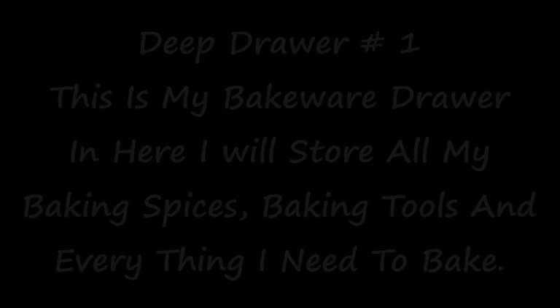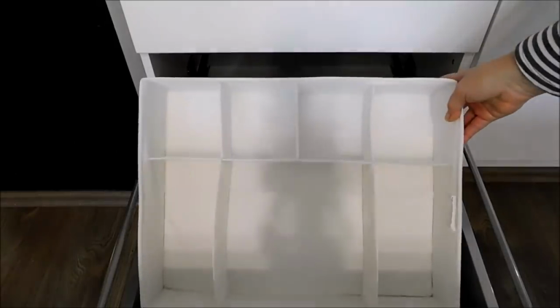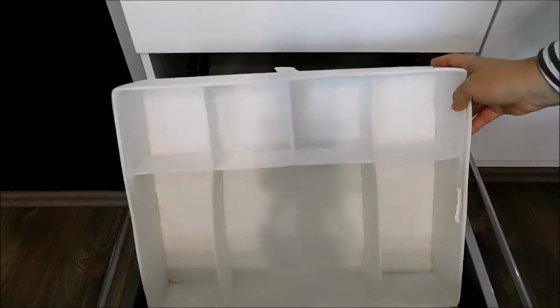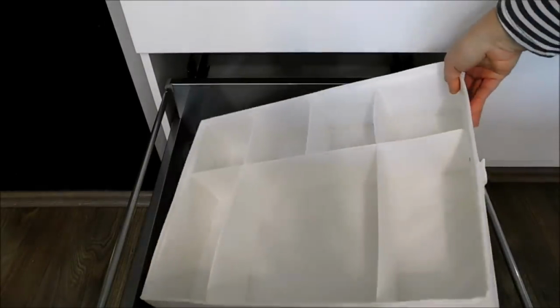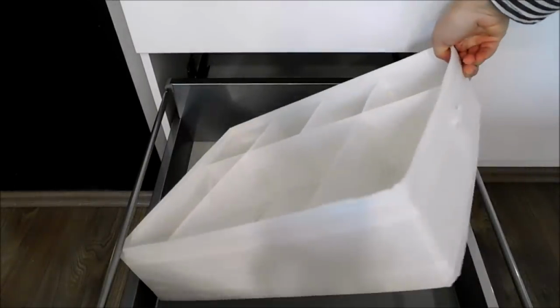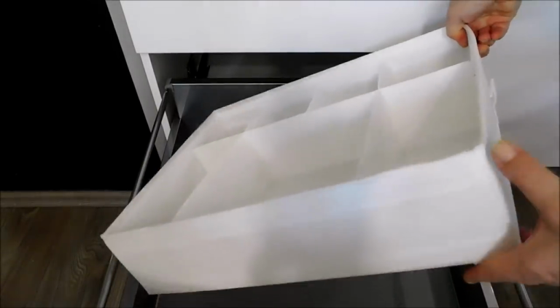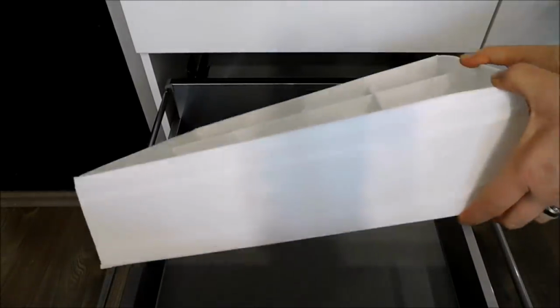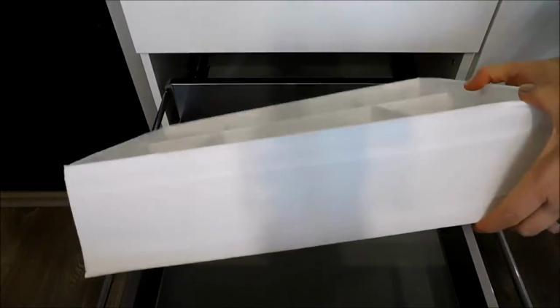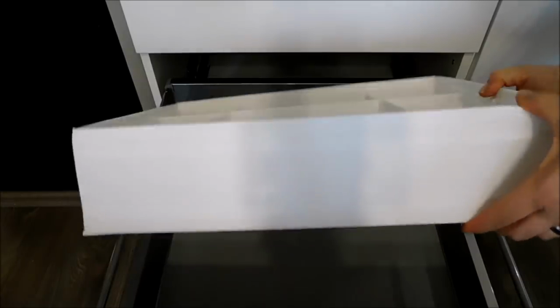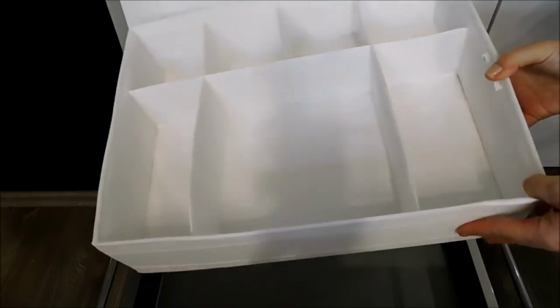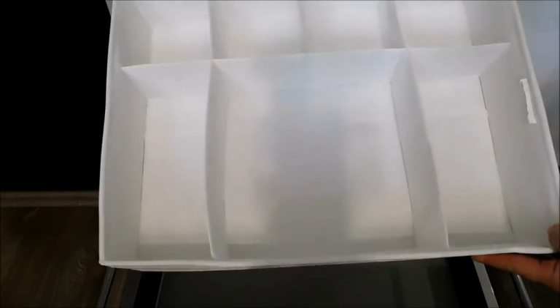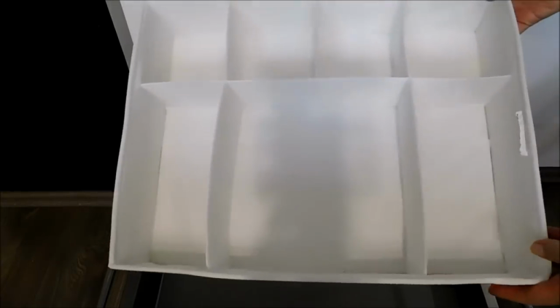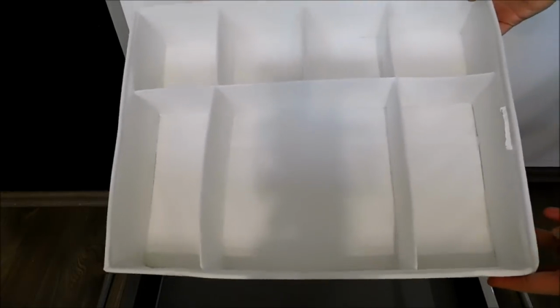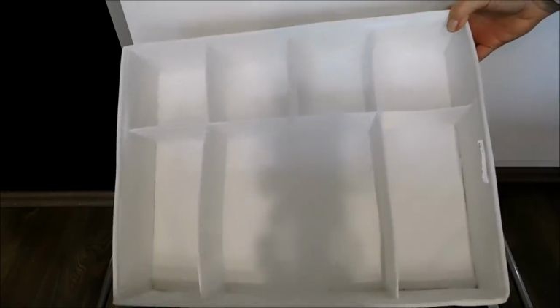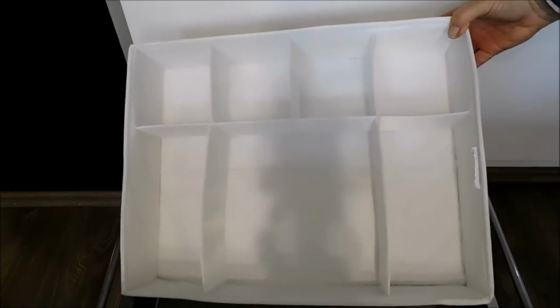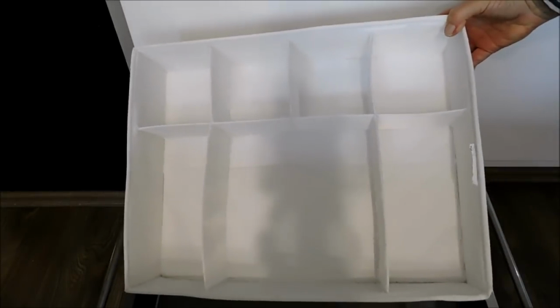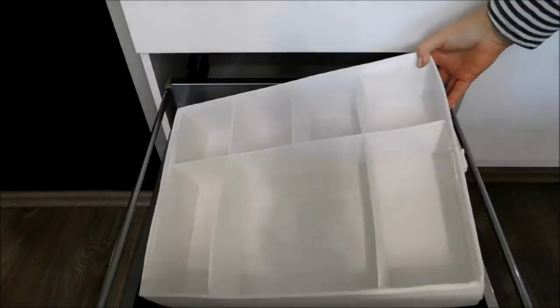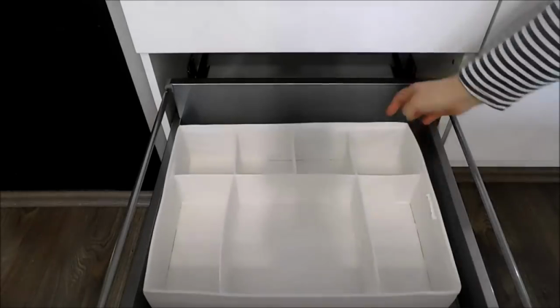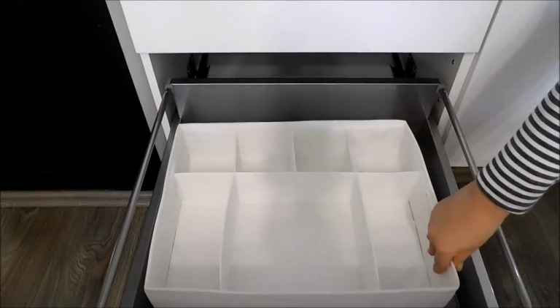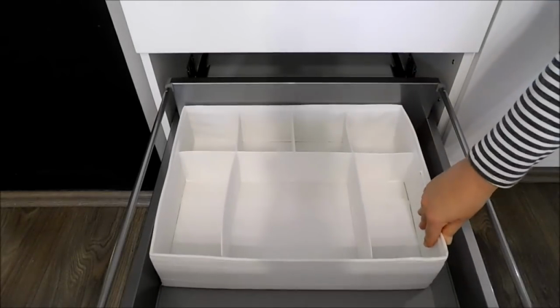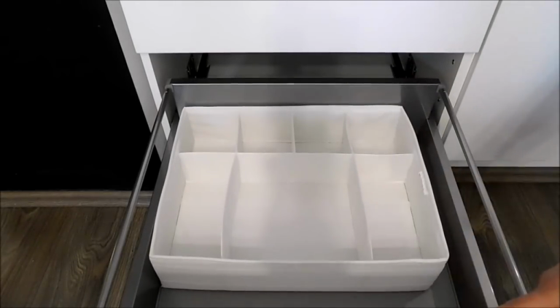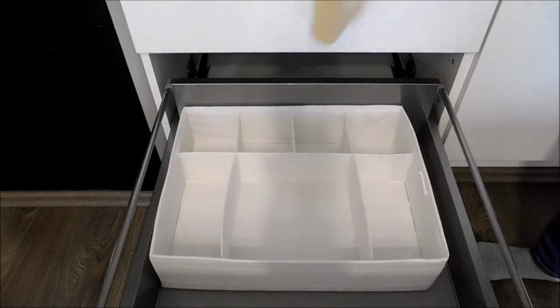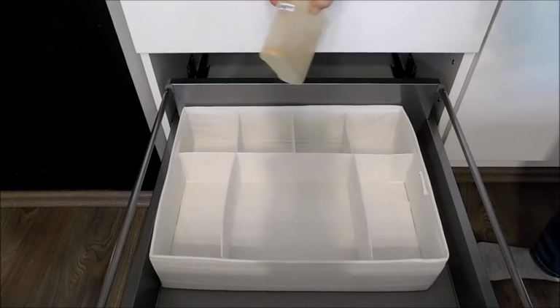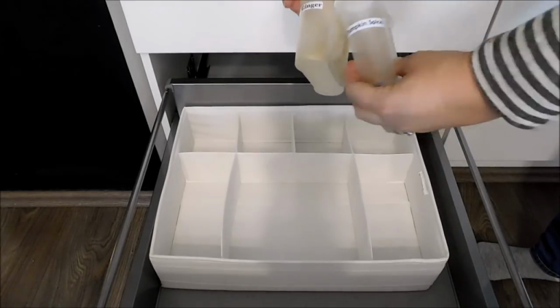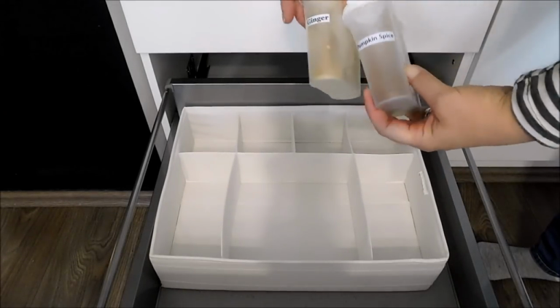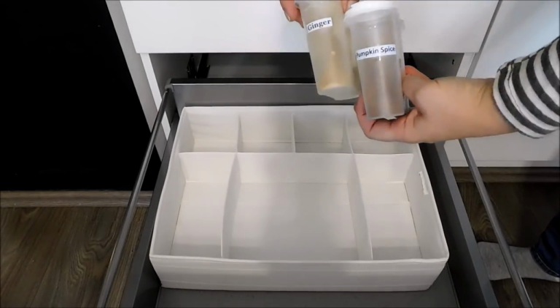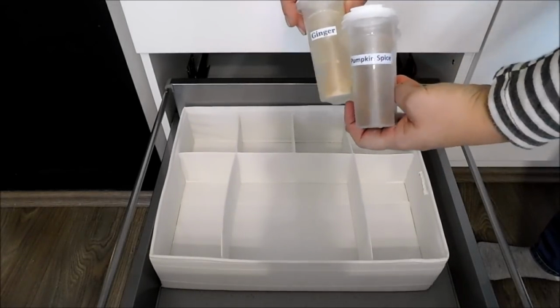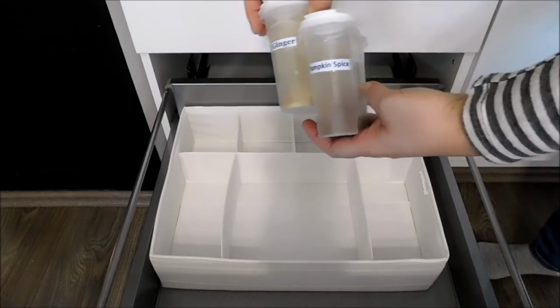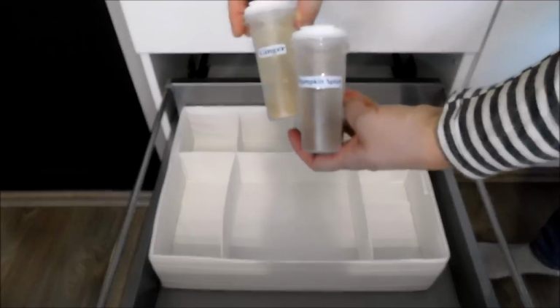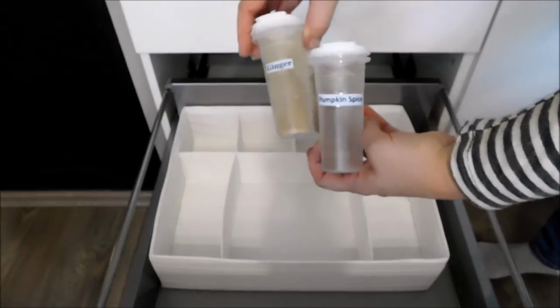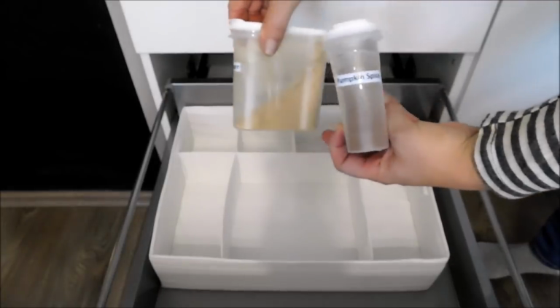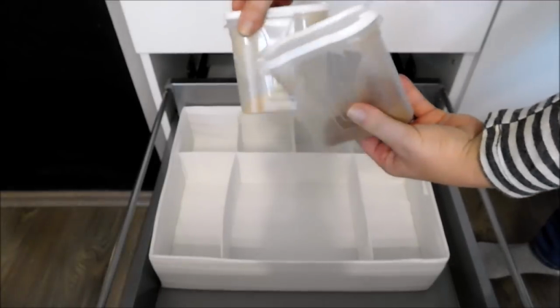Here I will be using the Scoob Organizer which they sell at IKEA in the closet section. They sell this to organize your clothes, but I will start by putting all of my baking spices inside of it.